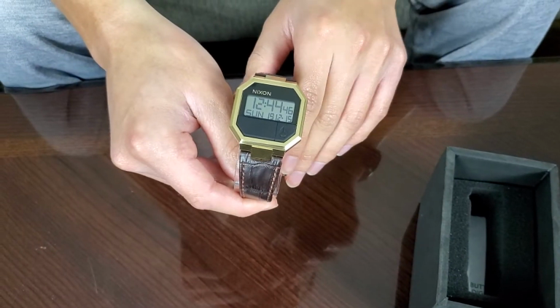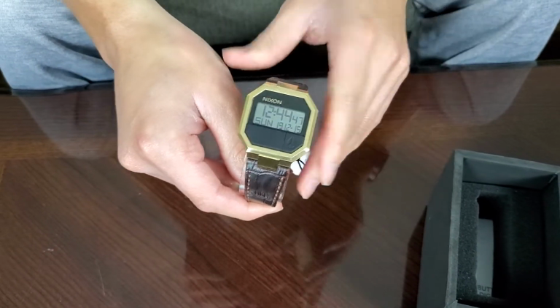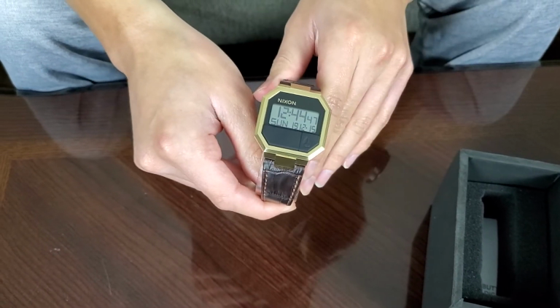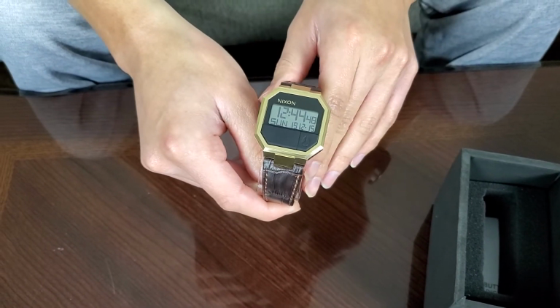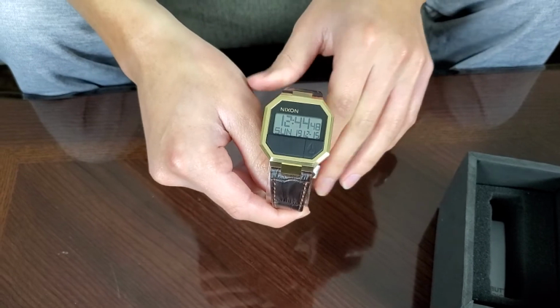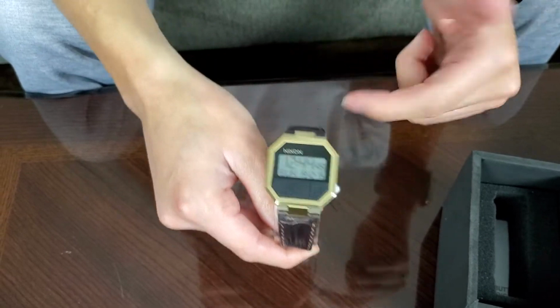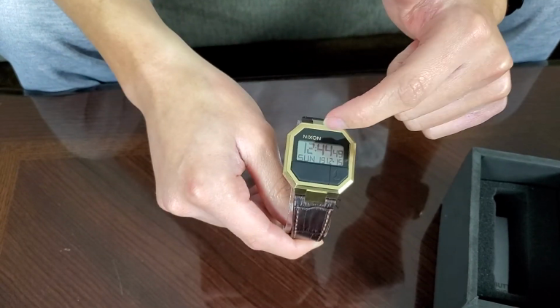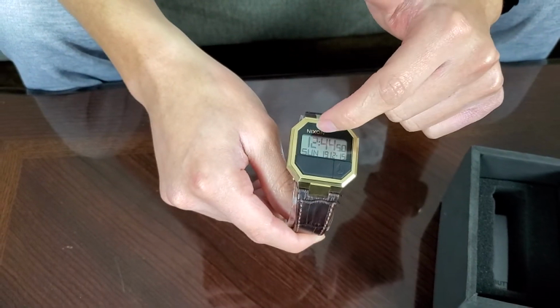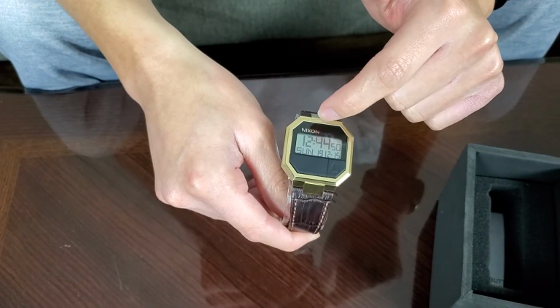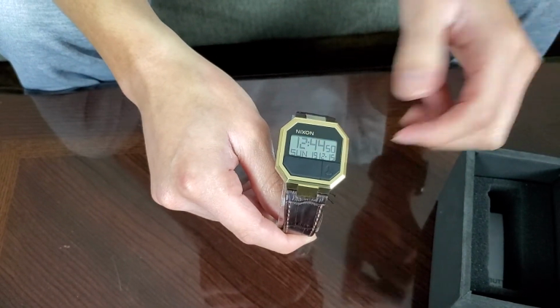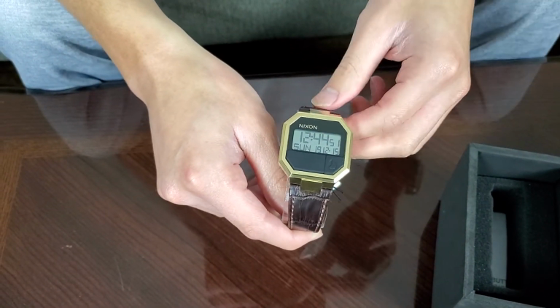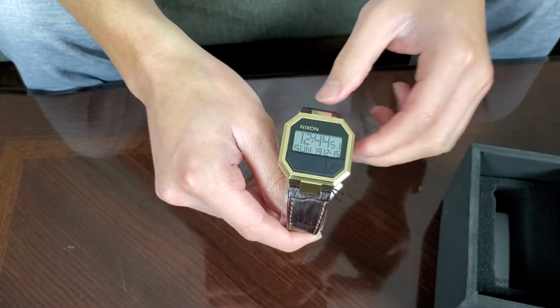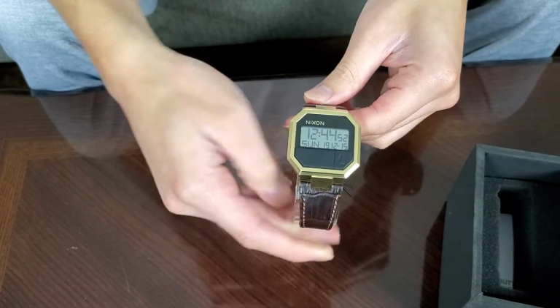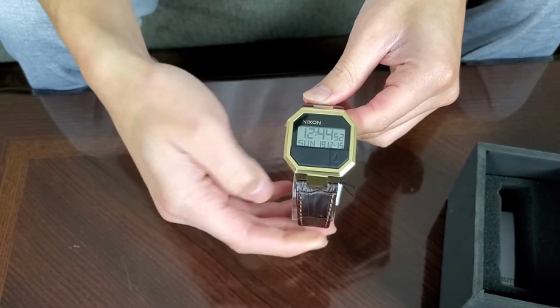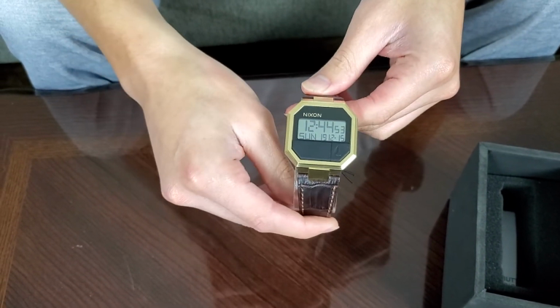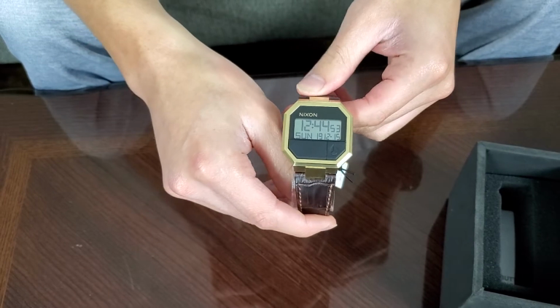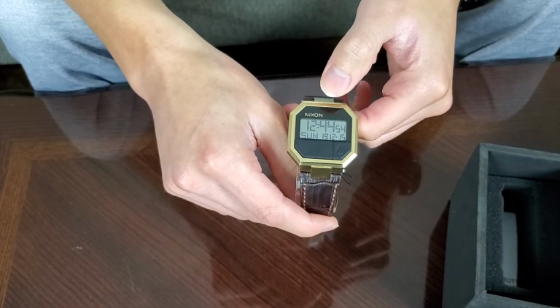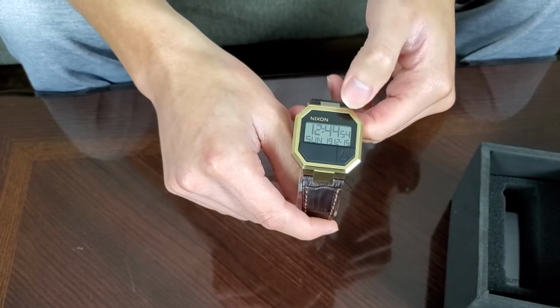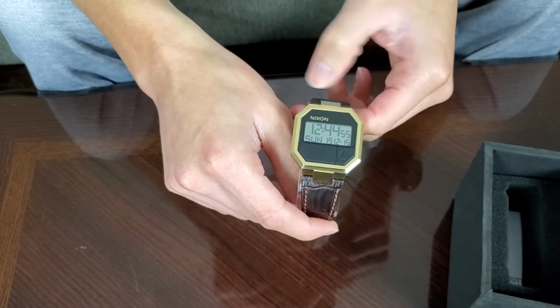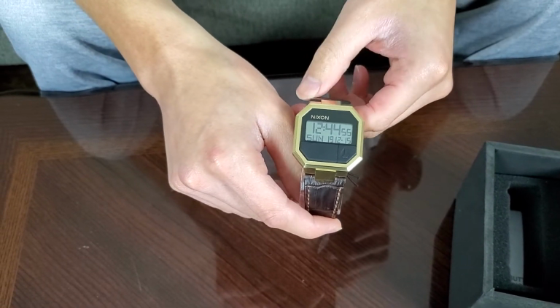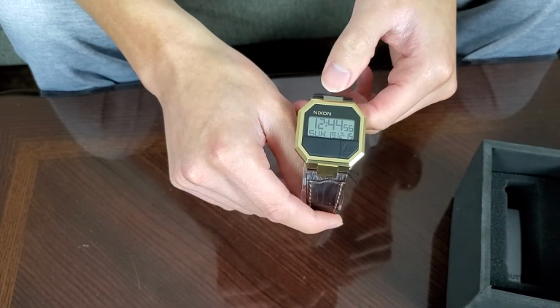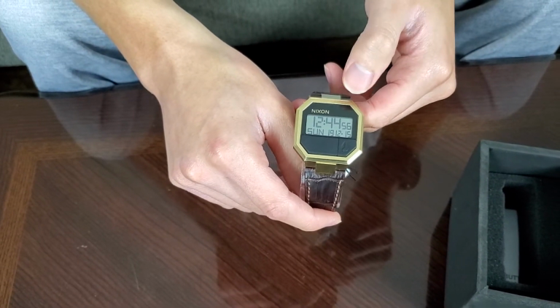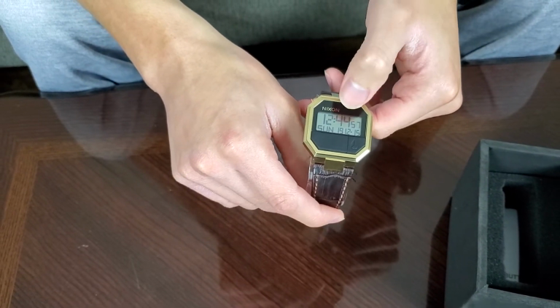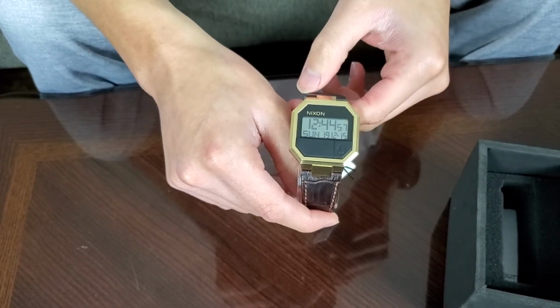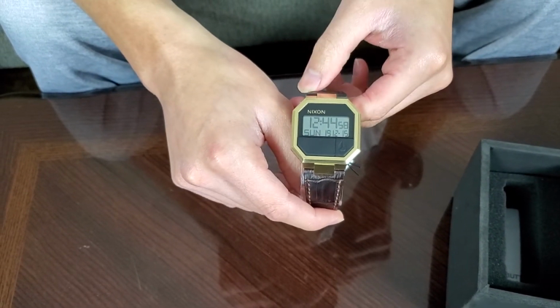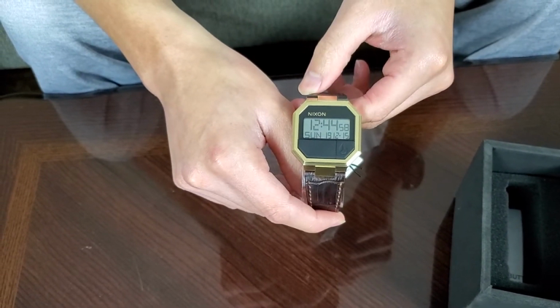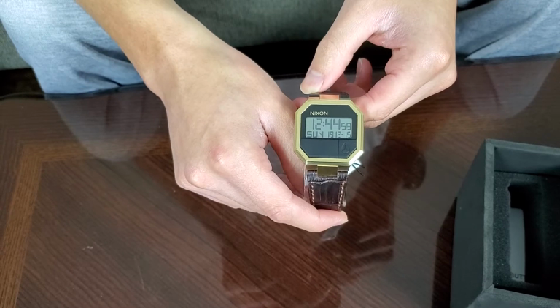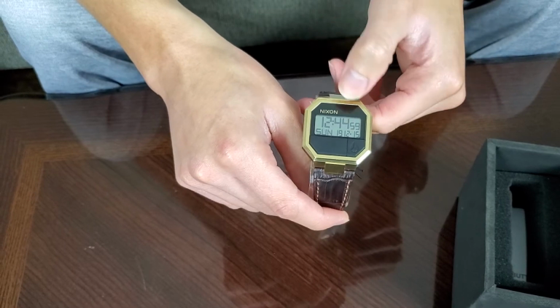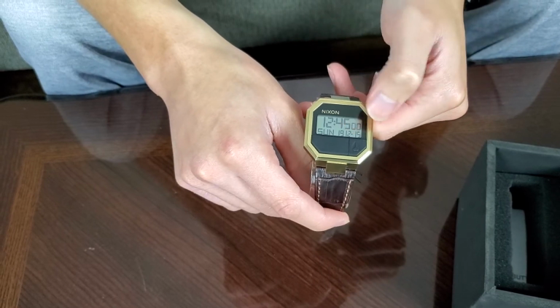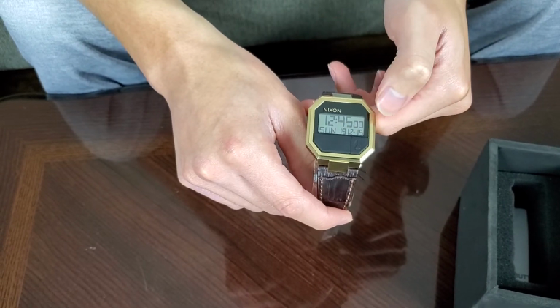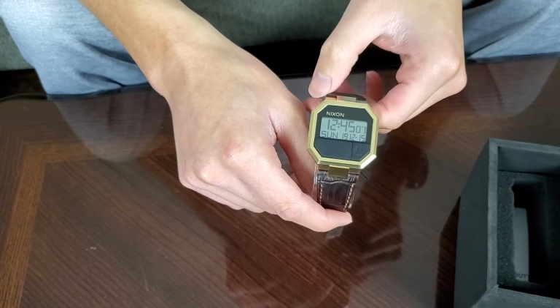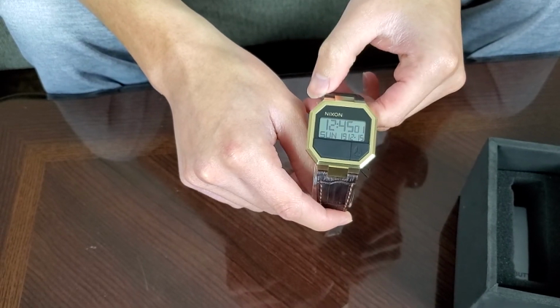It has a simple, clean calculator look to it. This one displays the time, the seconds, the day of the week, the date, and also the year — you can see '19' there. So month 12, day 15 — that's pretty cool.